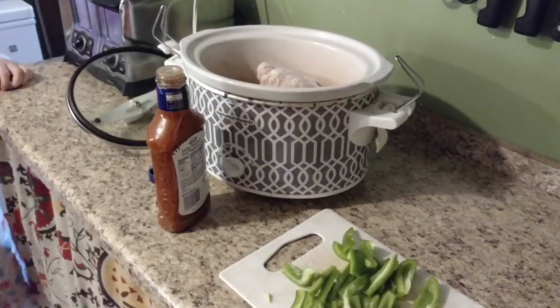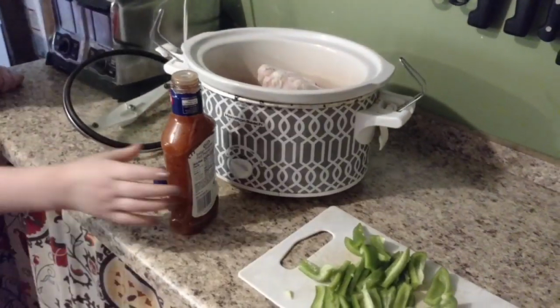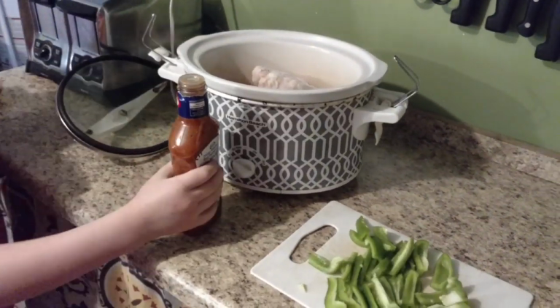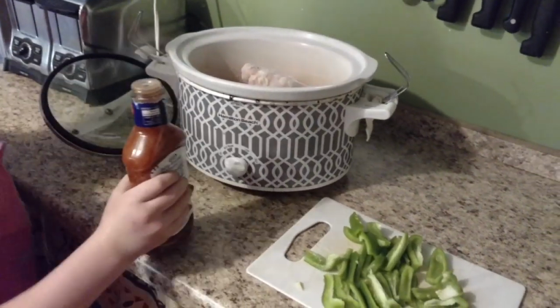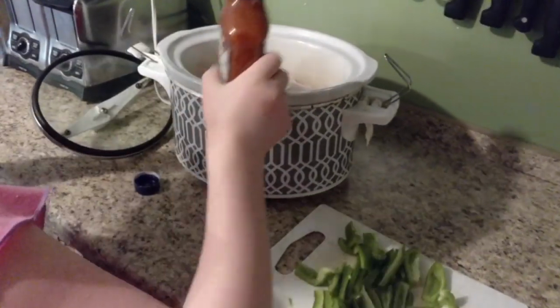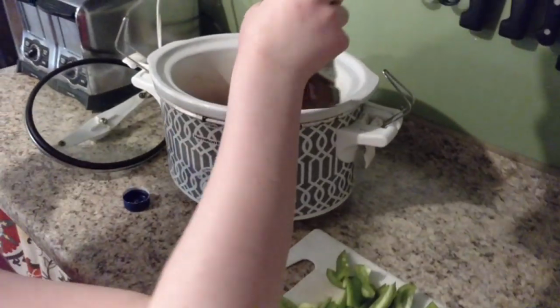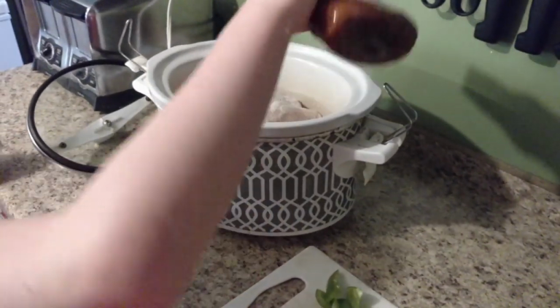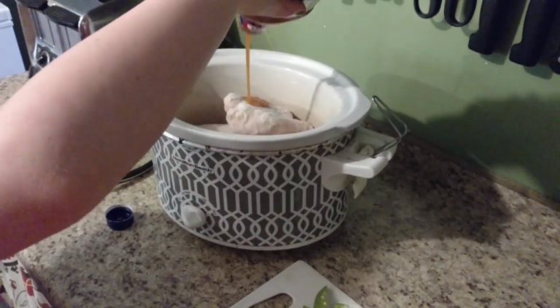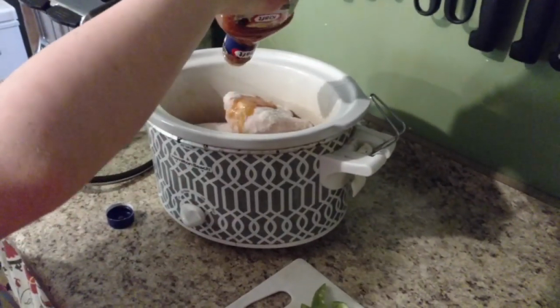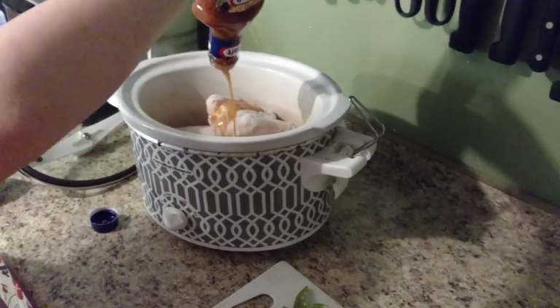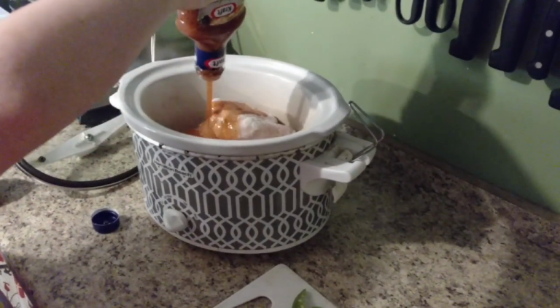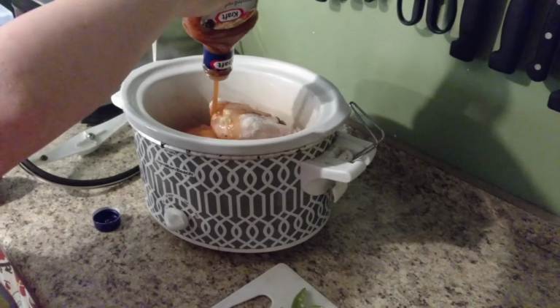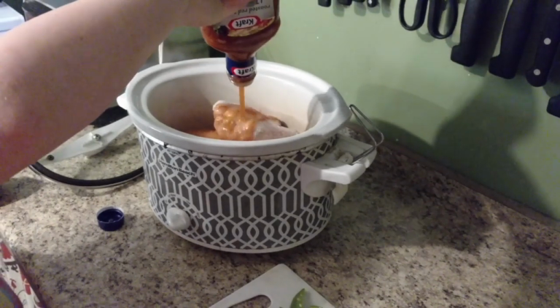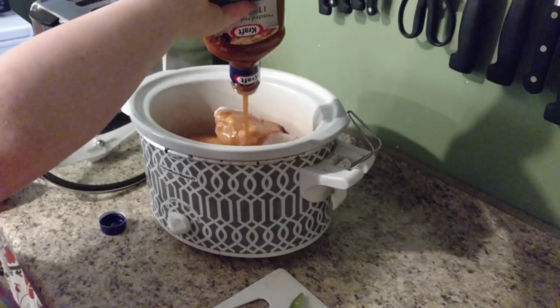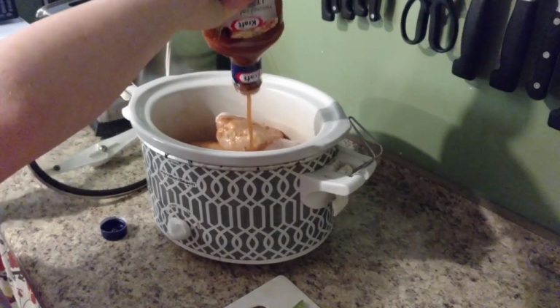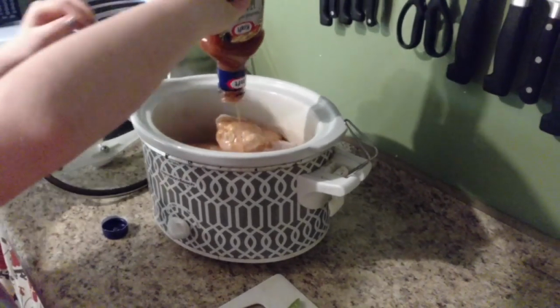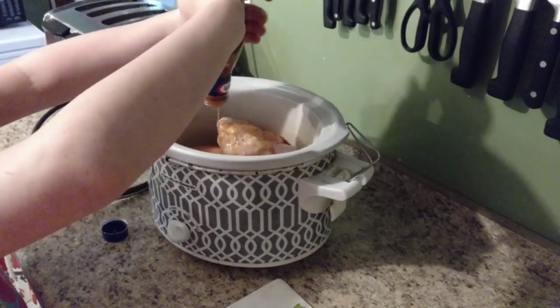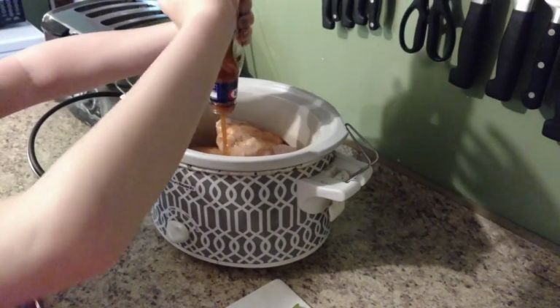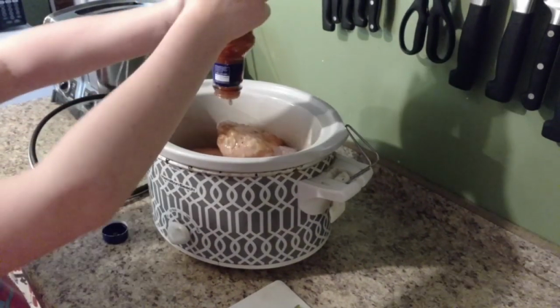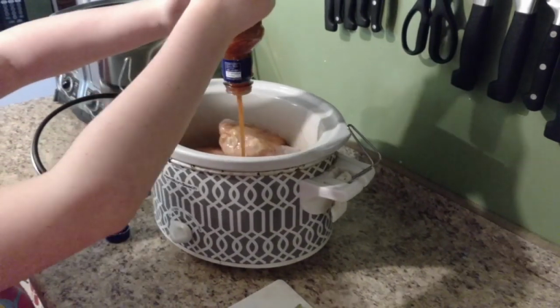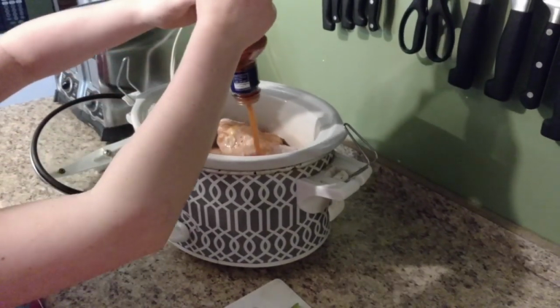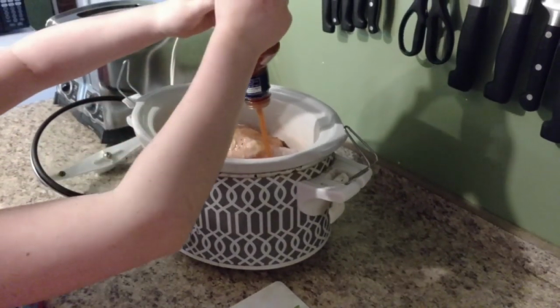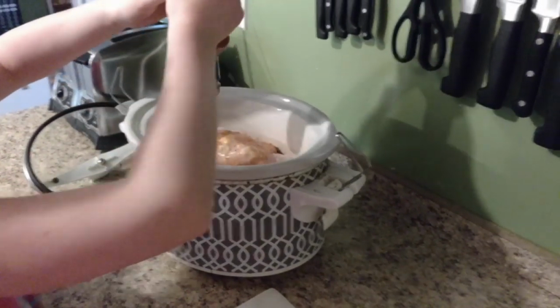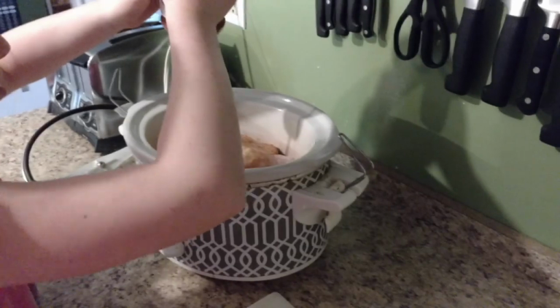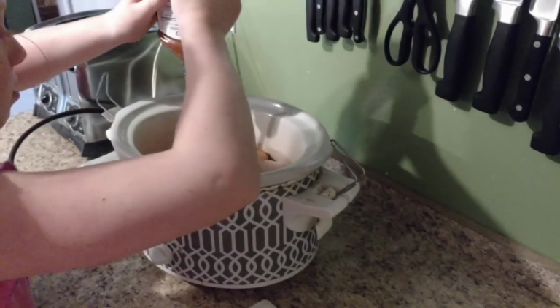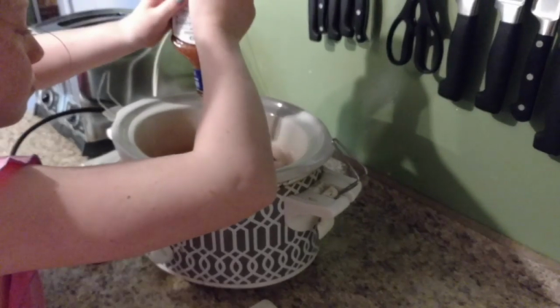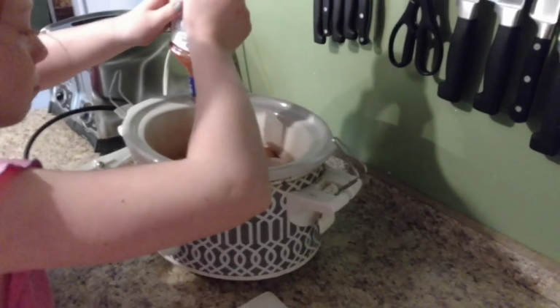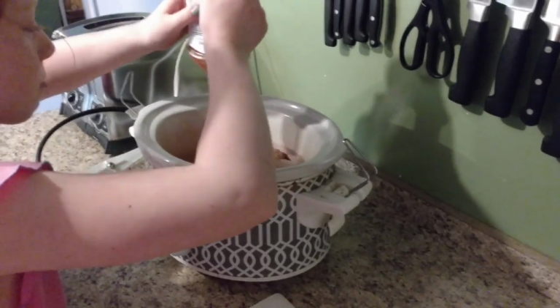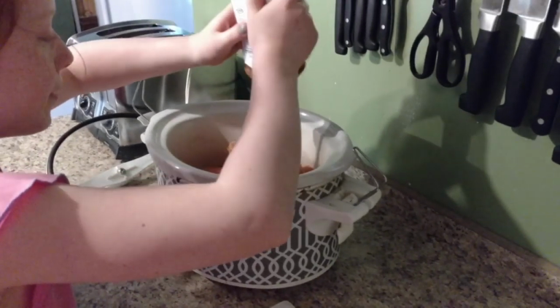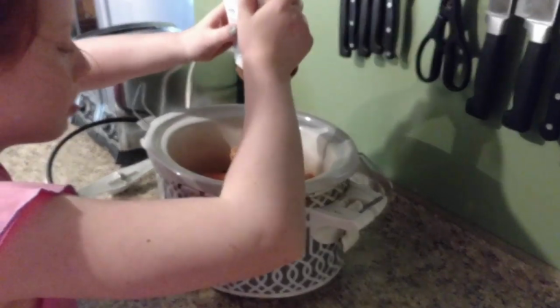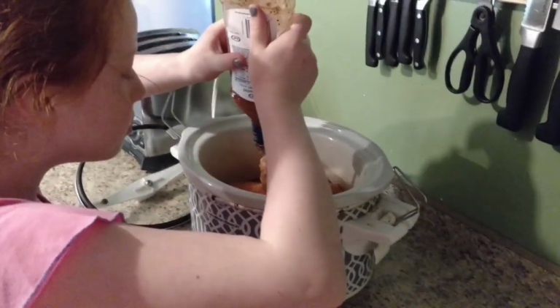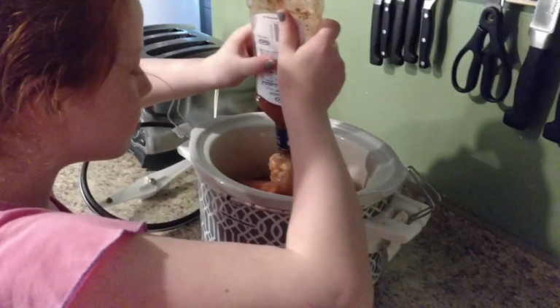Olivia is going to help — she's going to squeeze that whole bottle over the chicken. It just falls right out. You can use any type of Italian dressing. We used Kraft just because that's what was on sale at the grocery store this week.